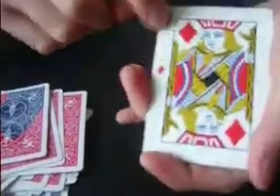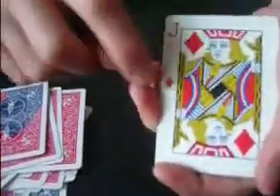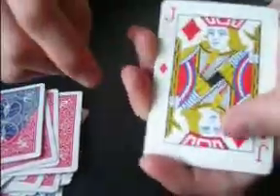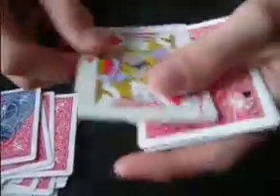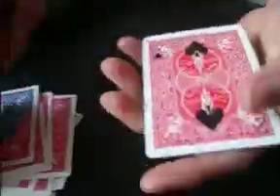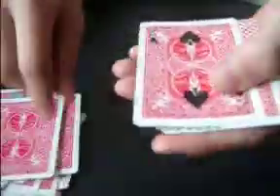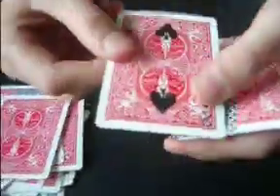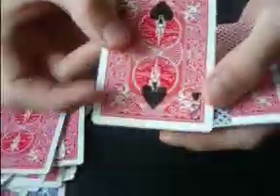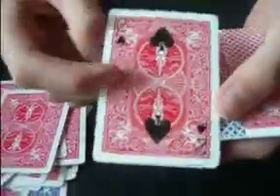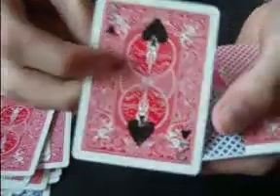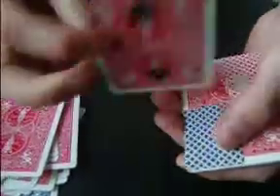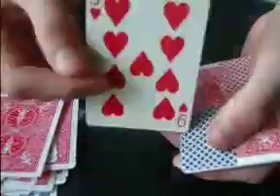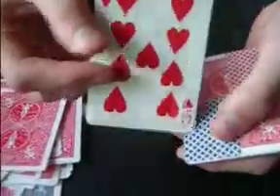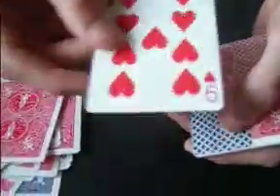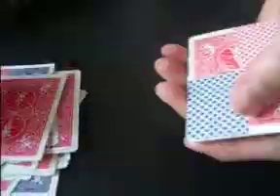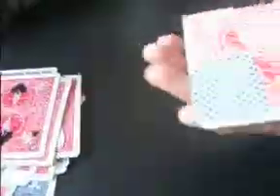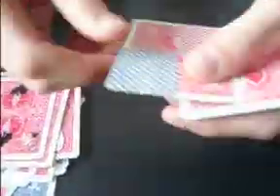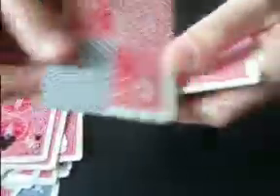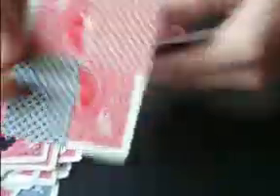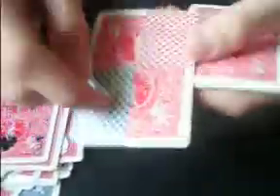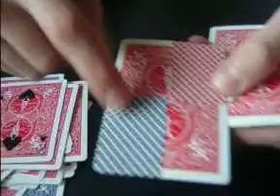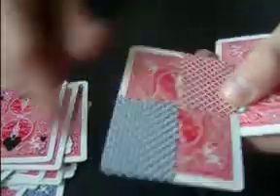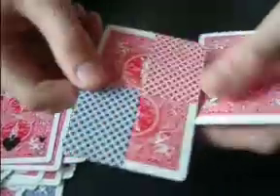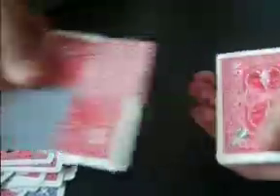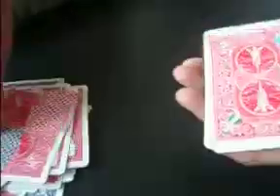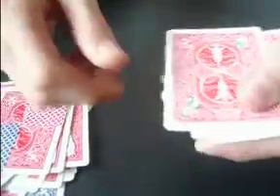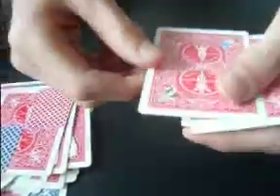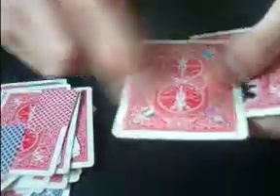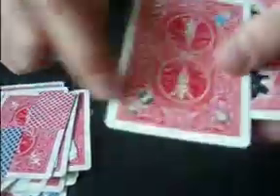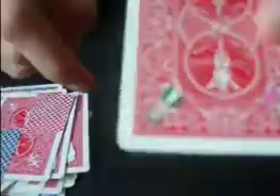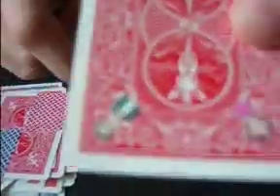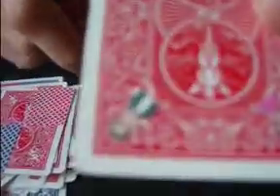This one where the pips move down. And this one where the 2 of spades is on the back of the 9 of hearts. Then you've got that where it's like 4 sections. Then you've got that where there's stickers on them.